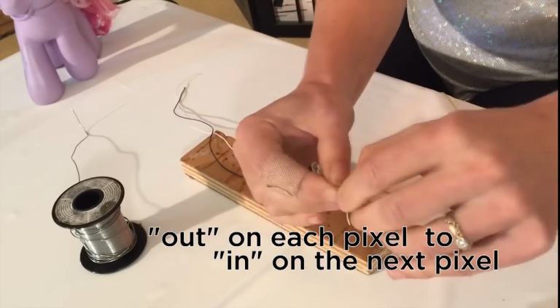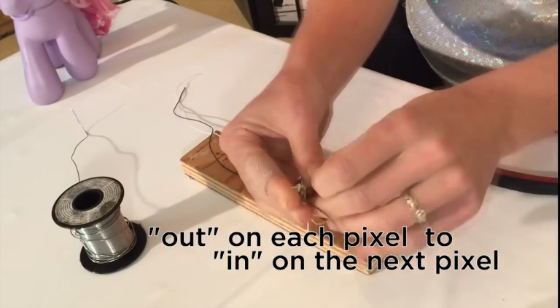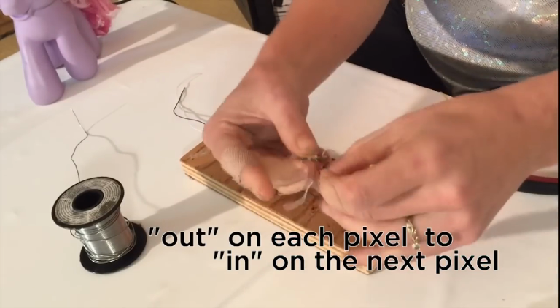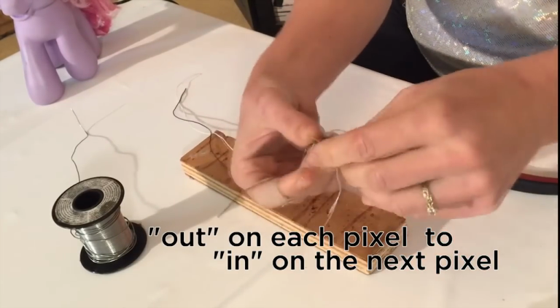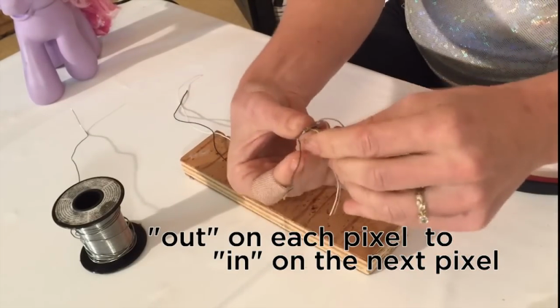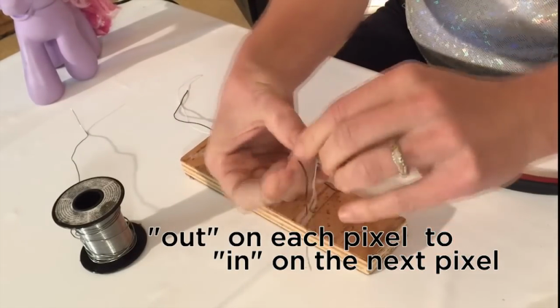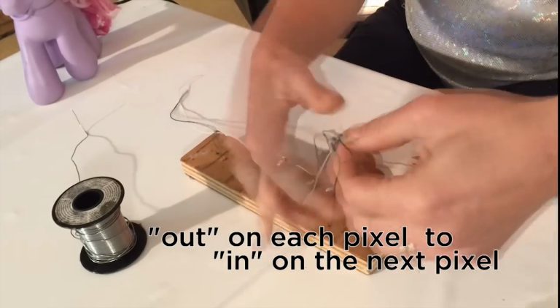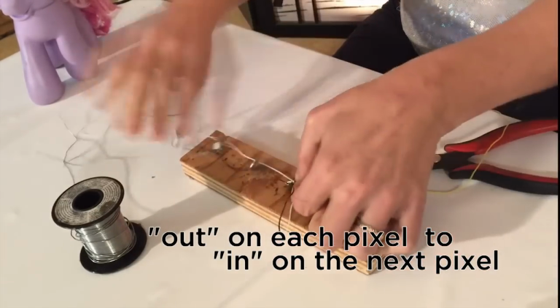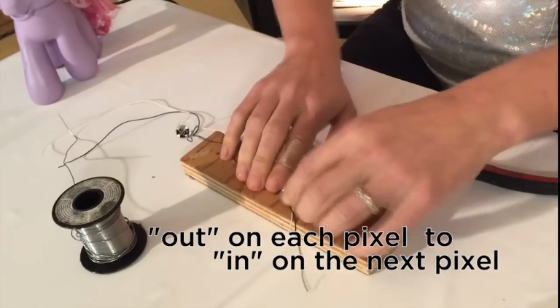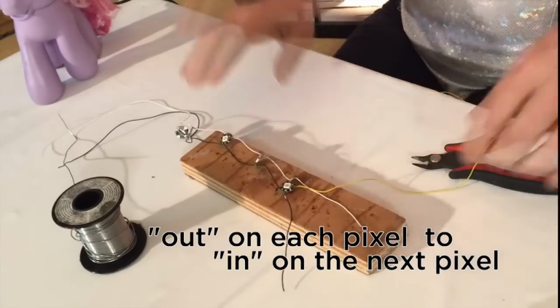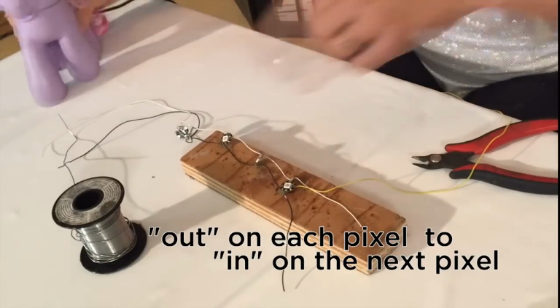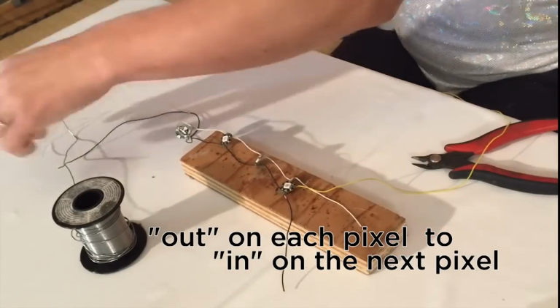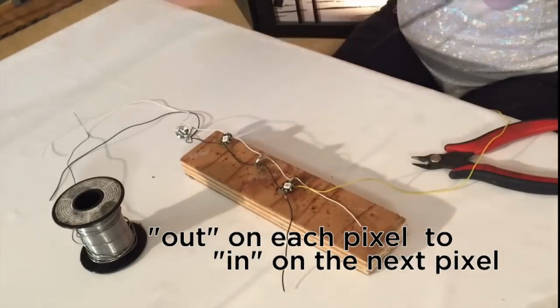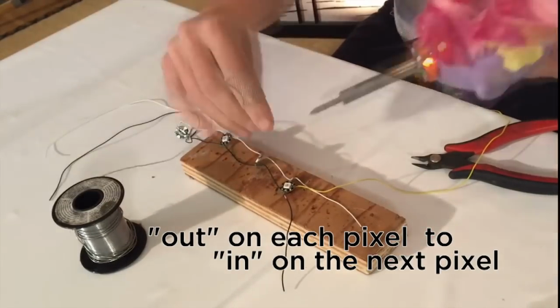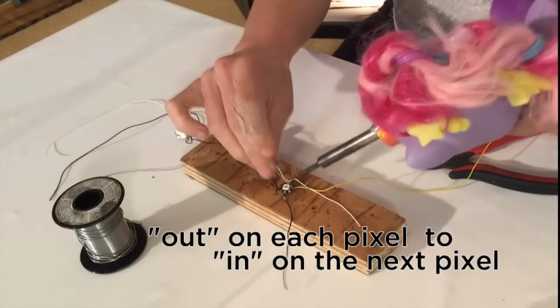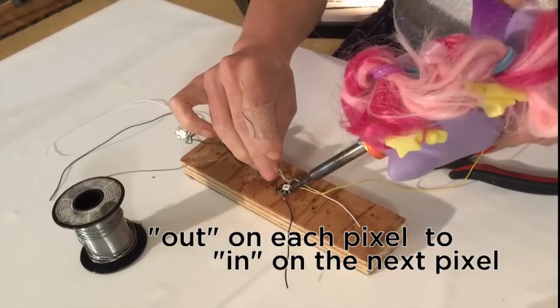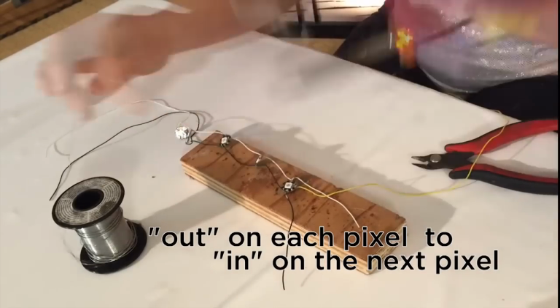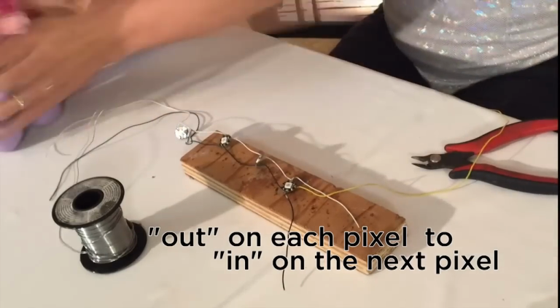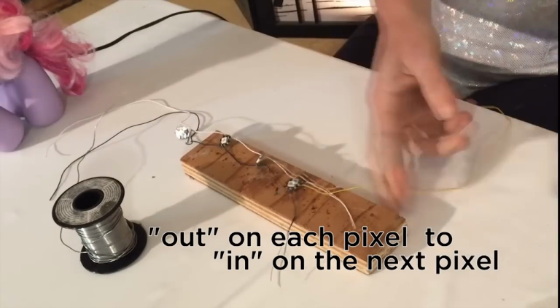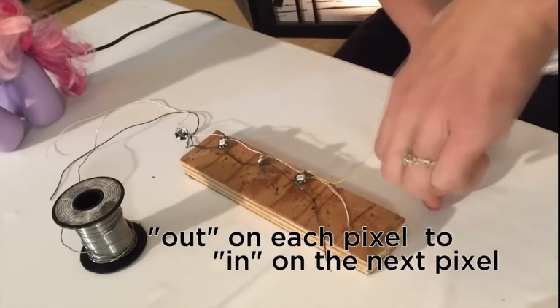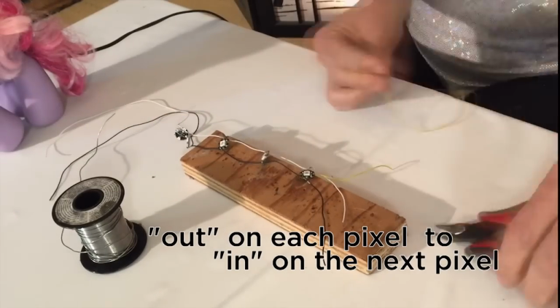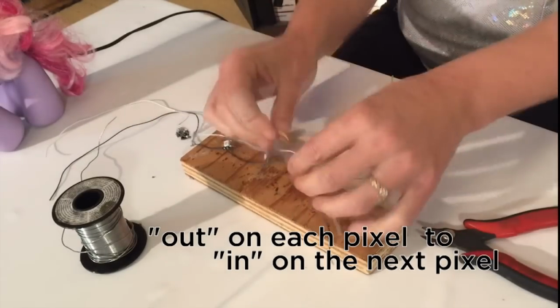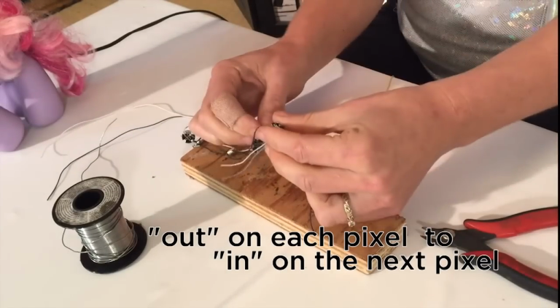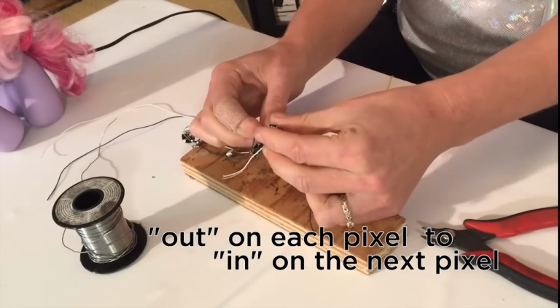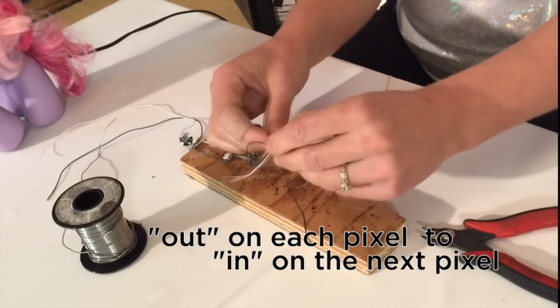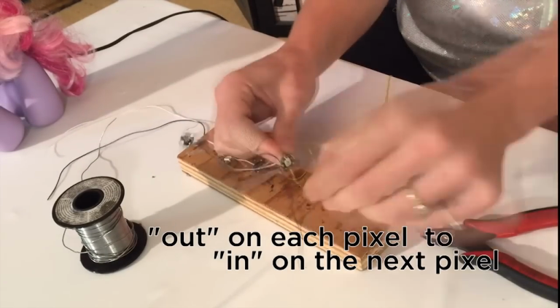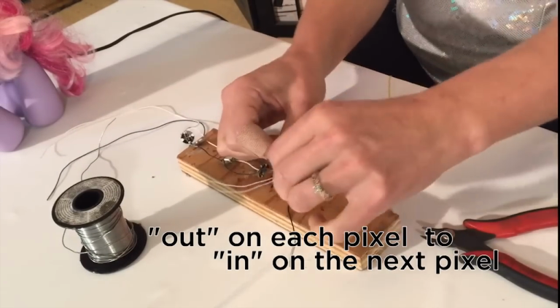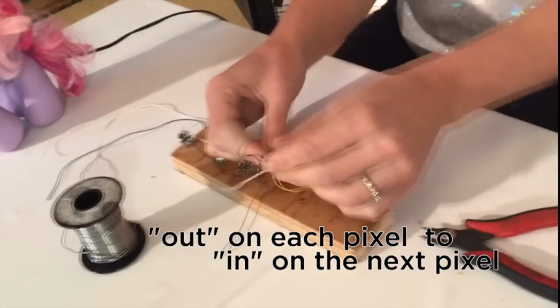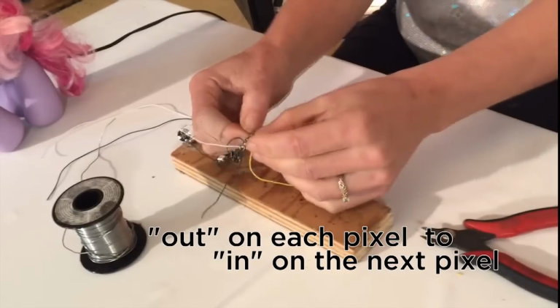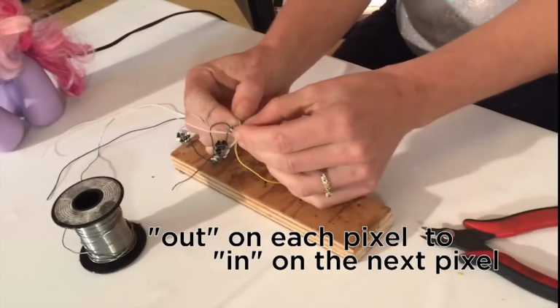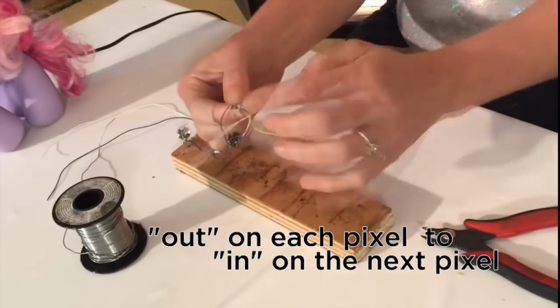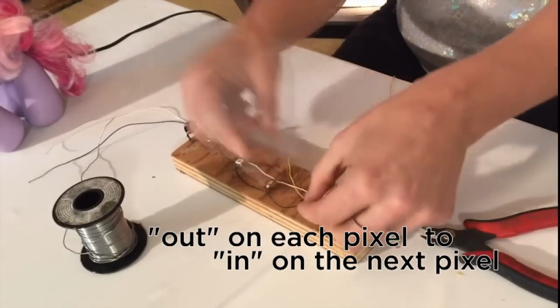Connect each LED with a data wire. This wire is really easy to strip using just your fingernails. I like to thread it through the hole first, strip it off a little bit with my nail, and then solder. That keeps you from getting fuzzy wires everywhere.